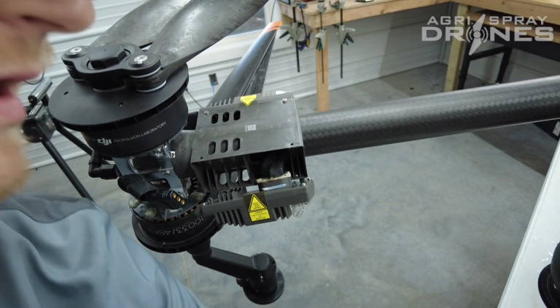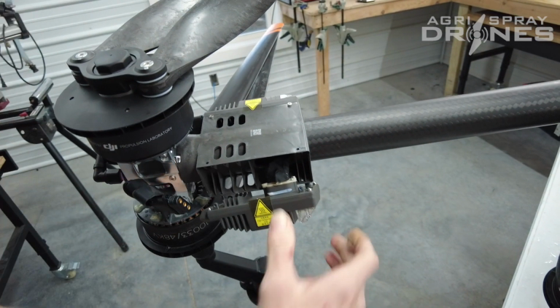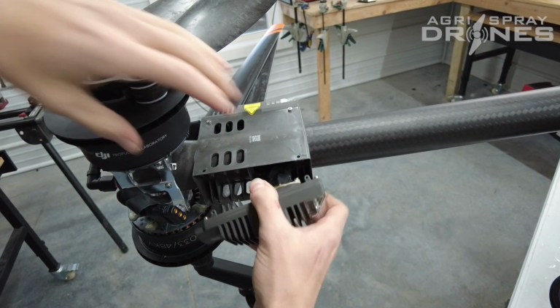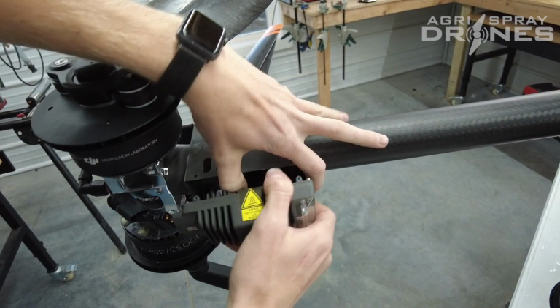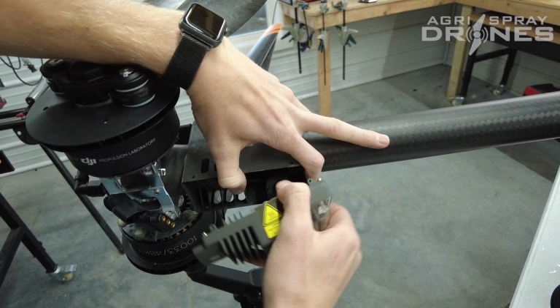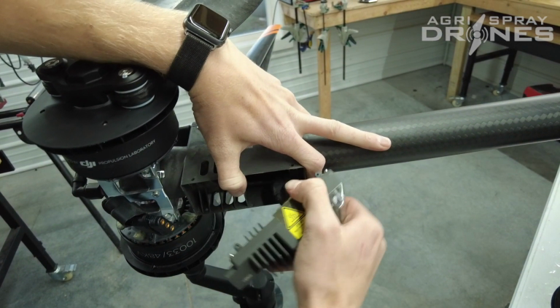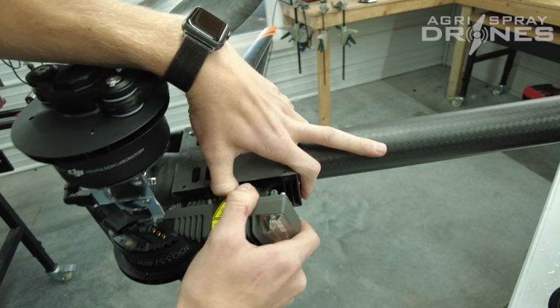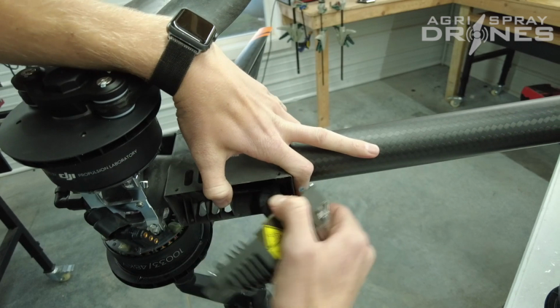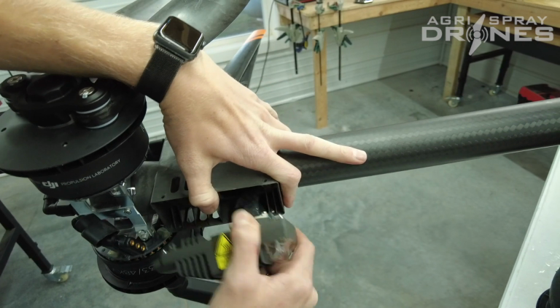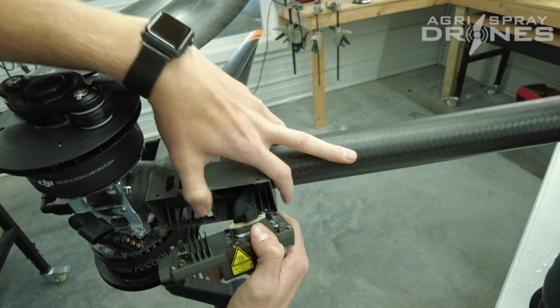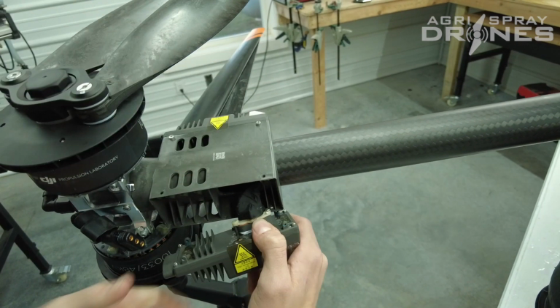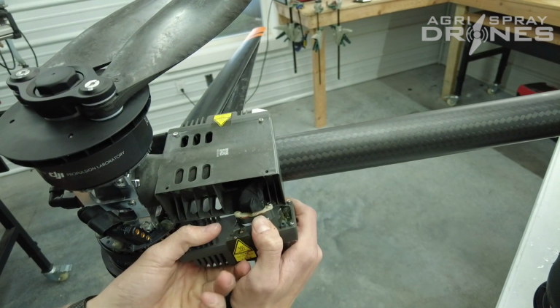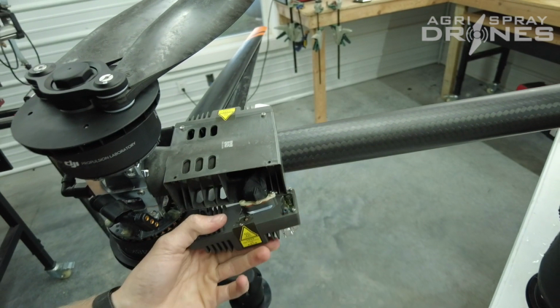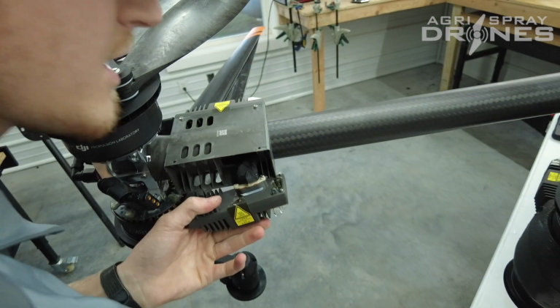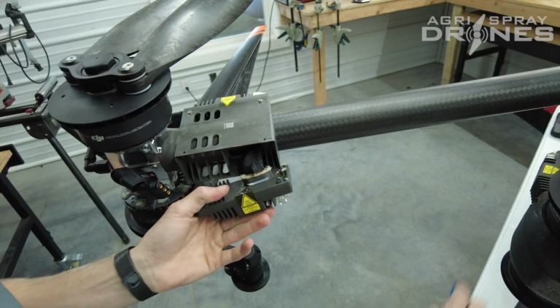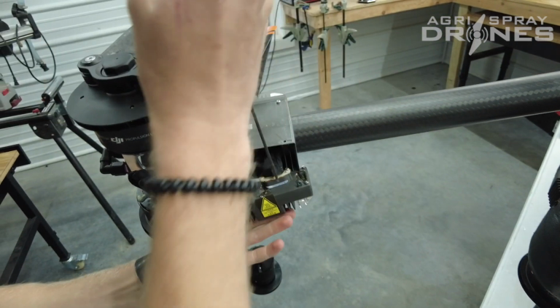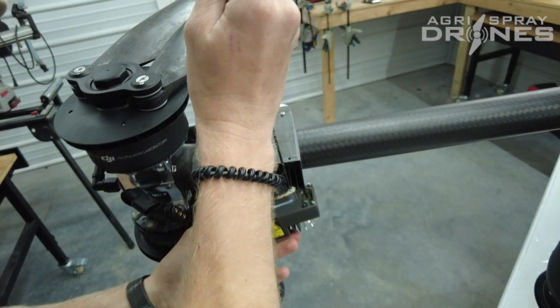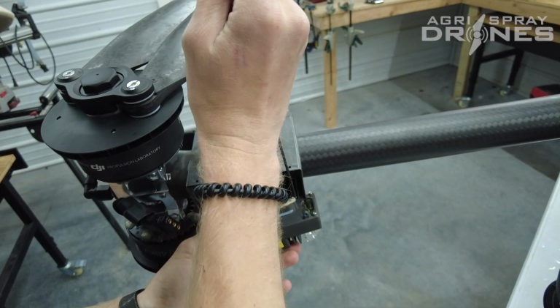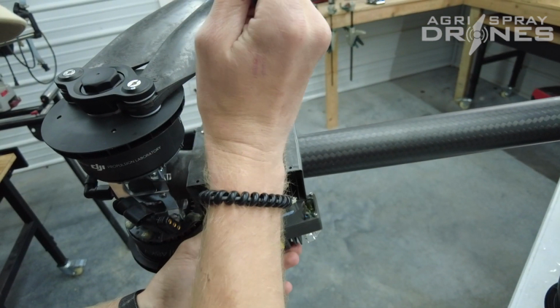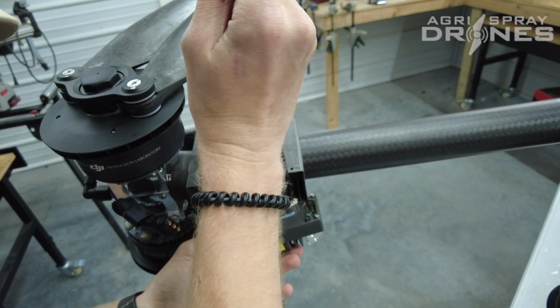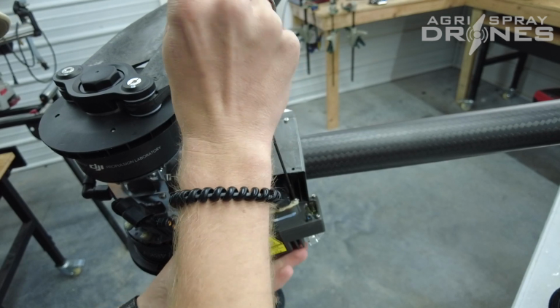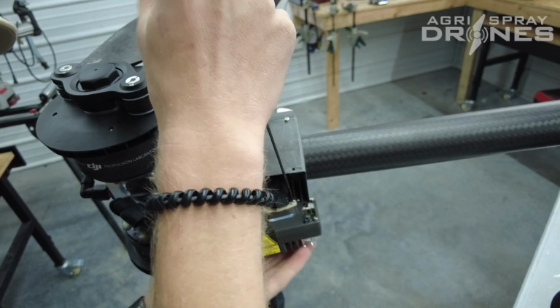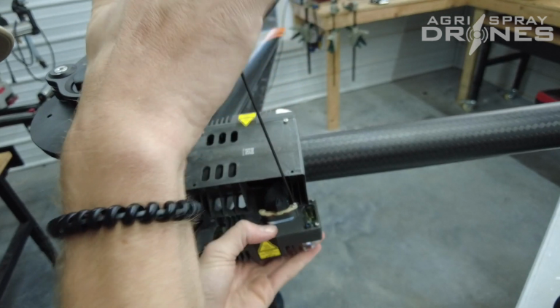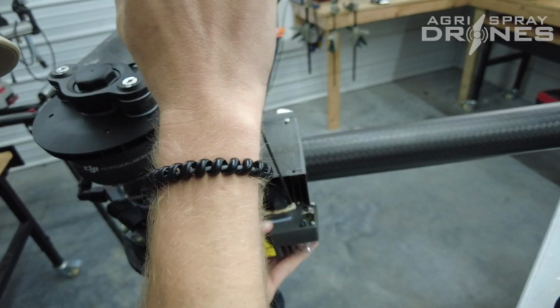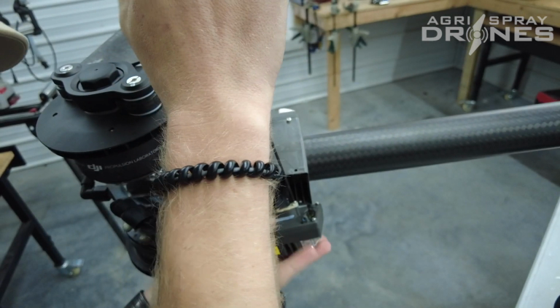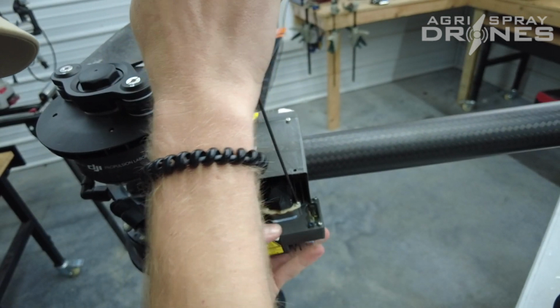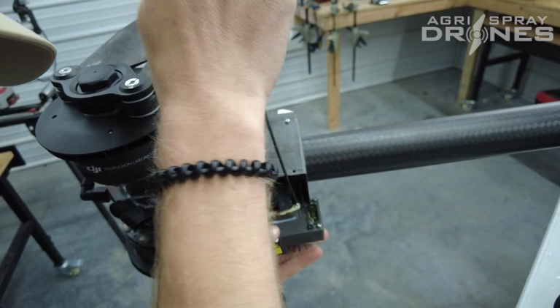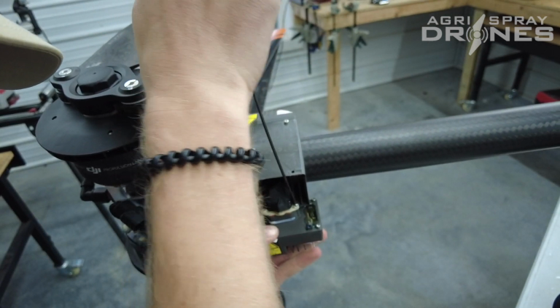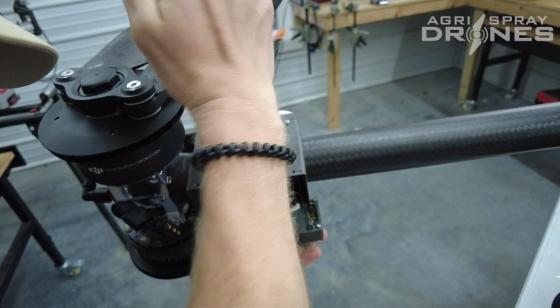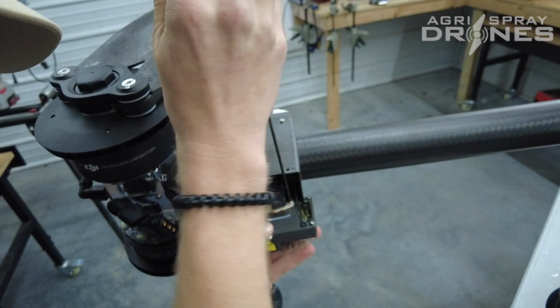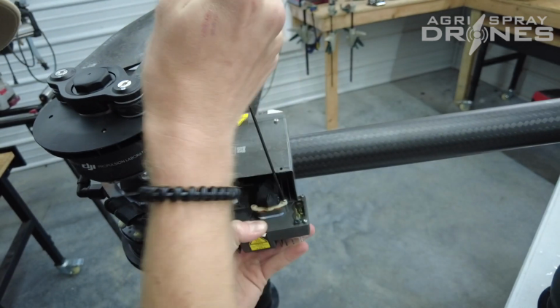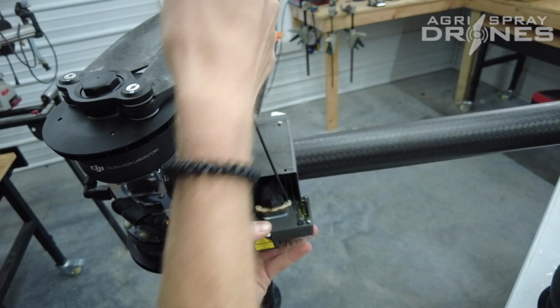We might have to try to pull the harness out just a little bit to get a better angle on that. There we go.